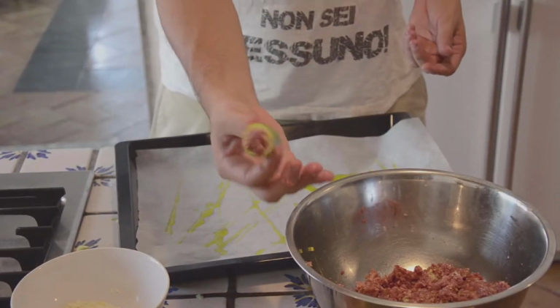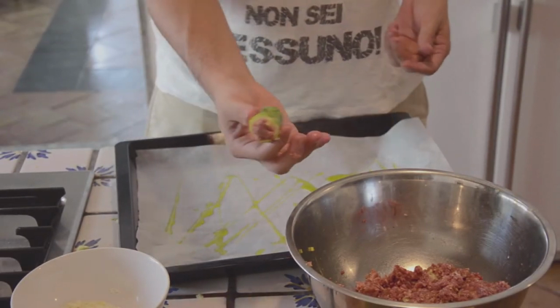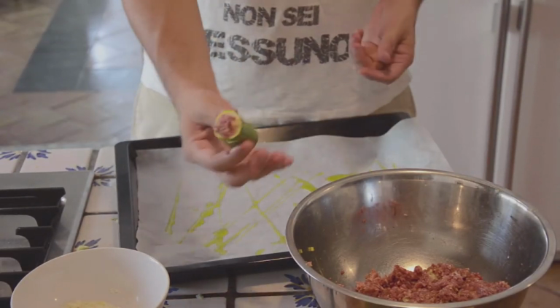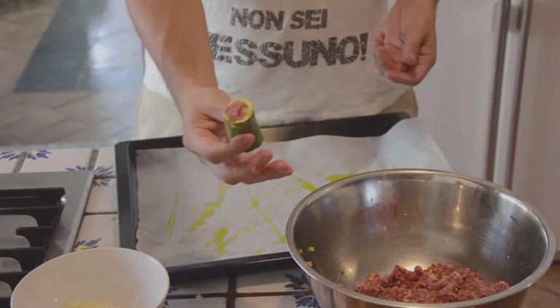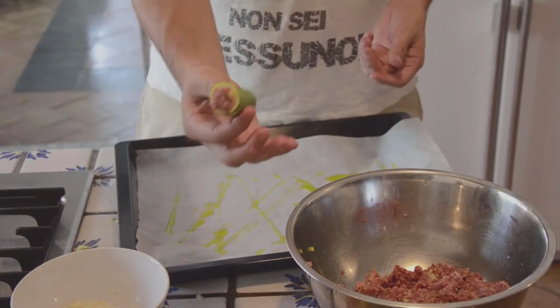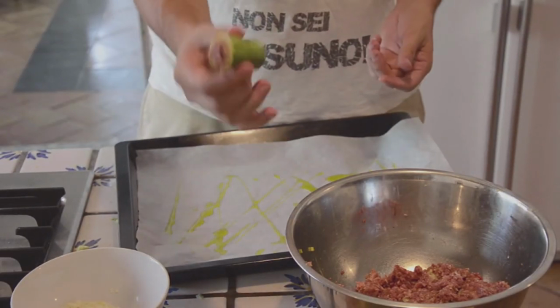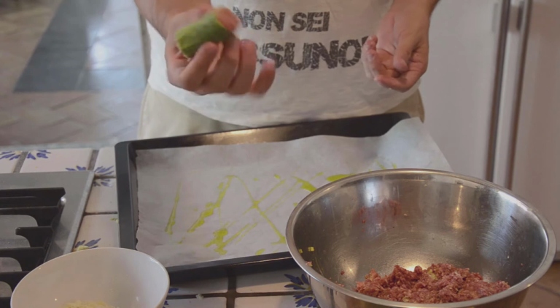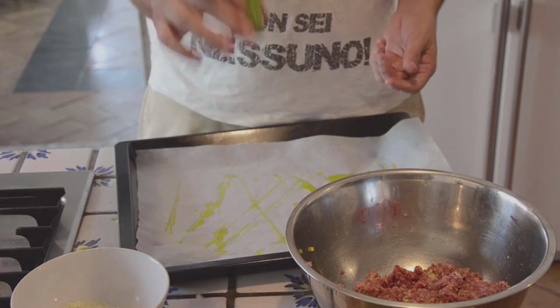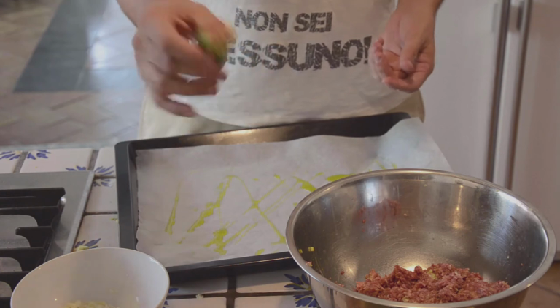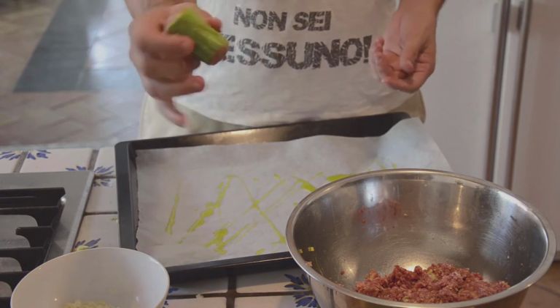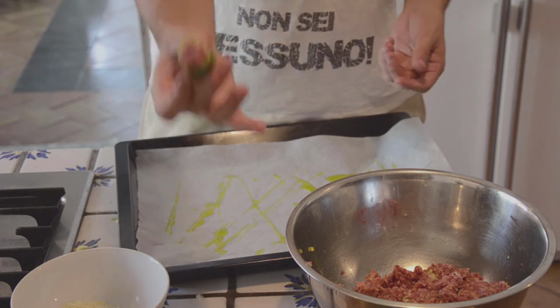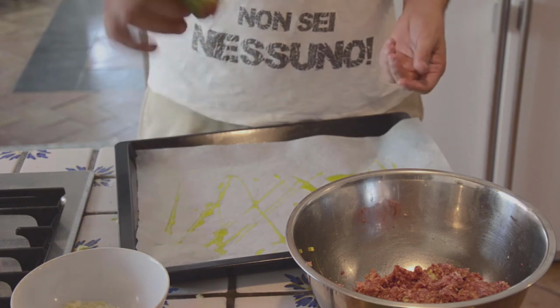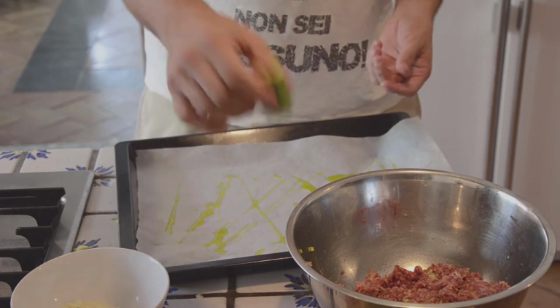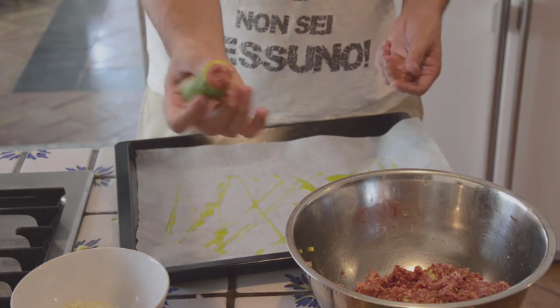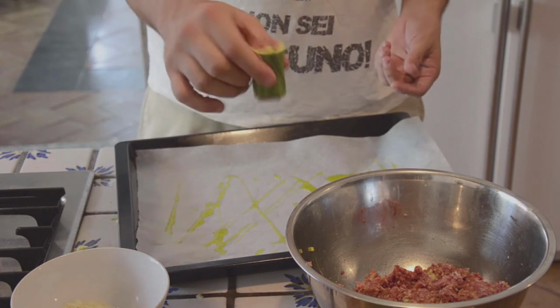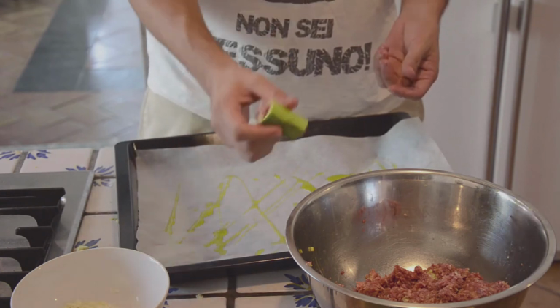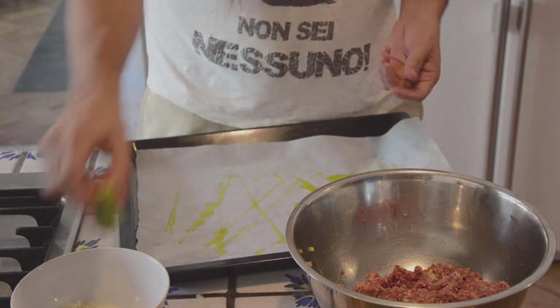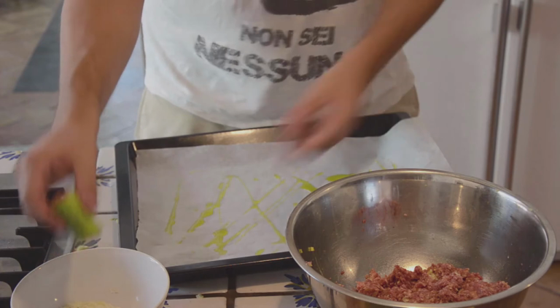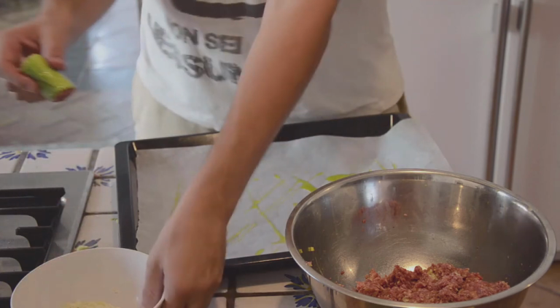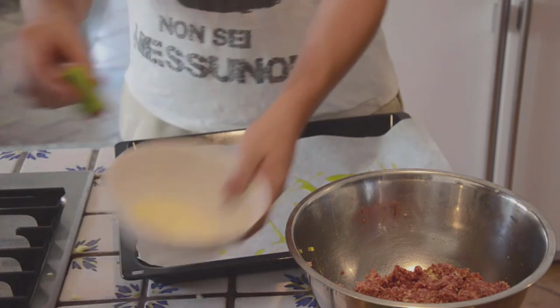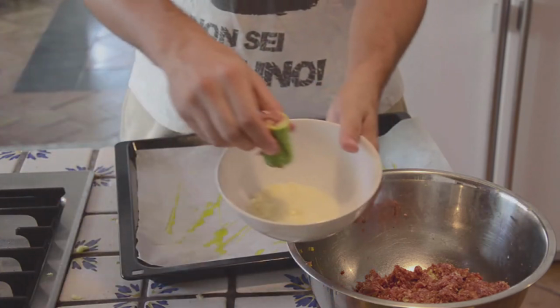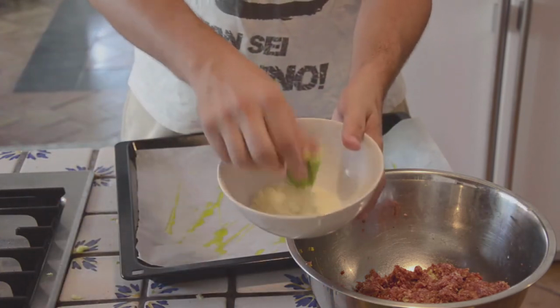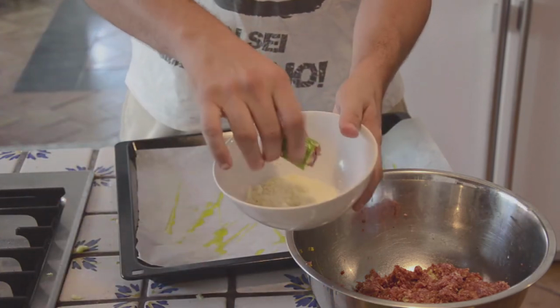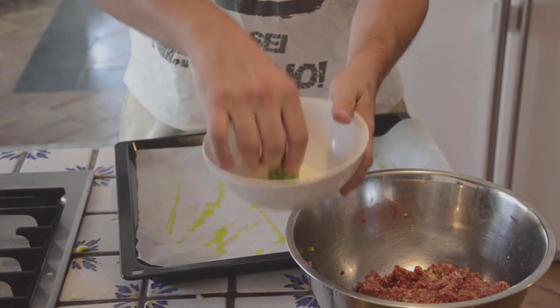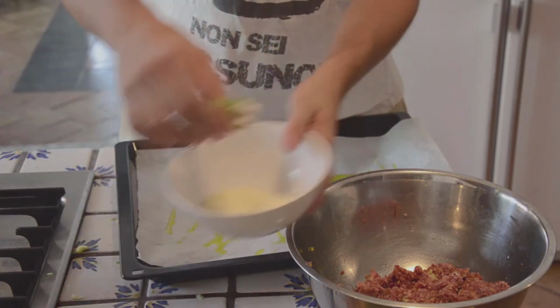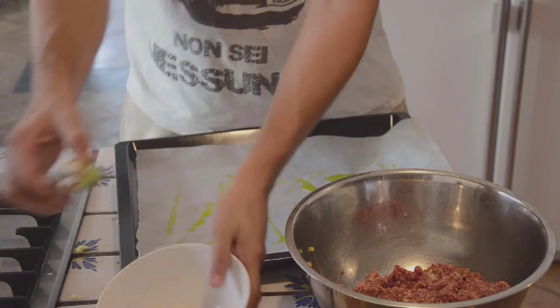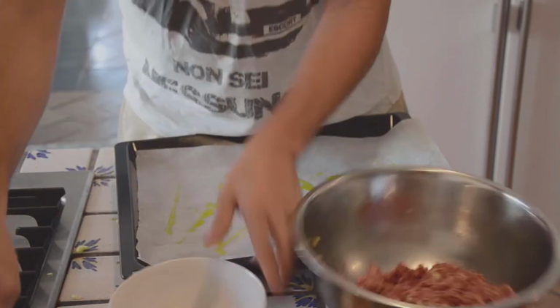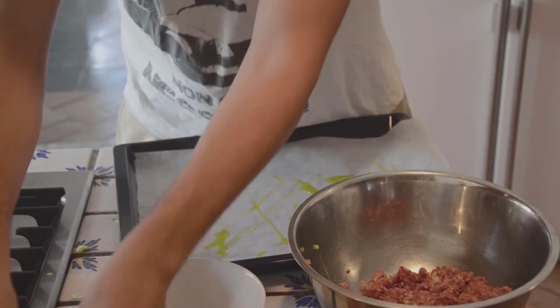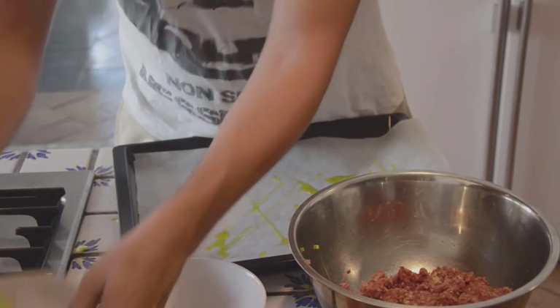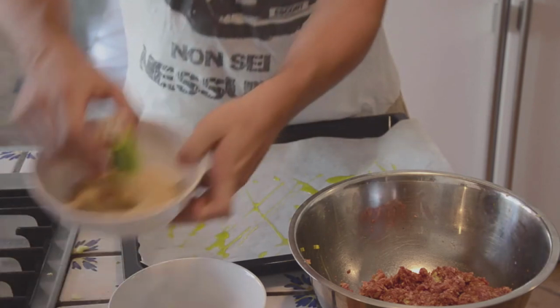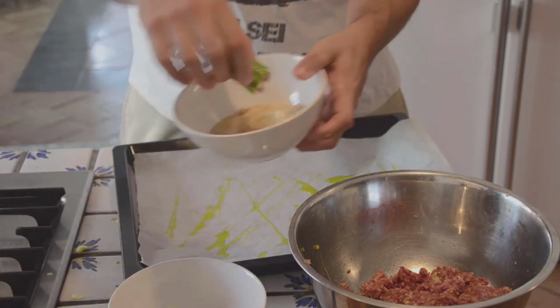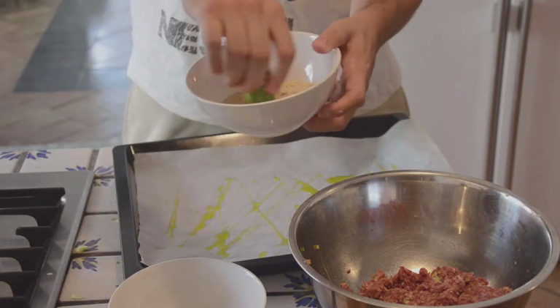At this point, just to give a little bit more flavor, we're going to dip it in the parmesan and also in the breadcrumbs. It's going to give it a nice crunchy side when it's cooked in the oven.